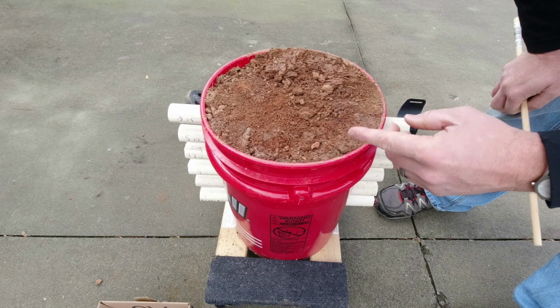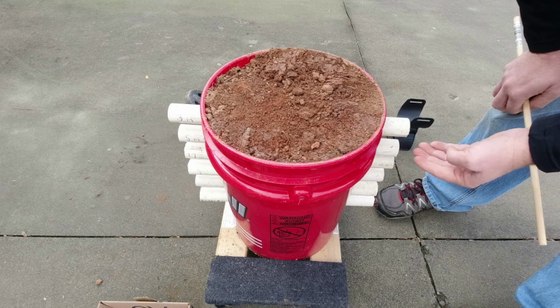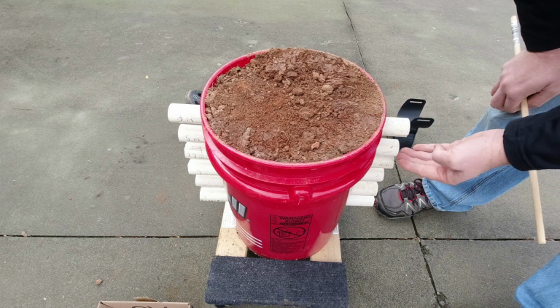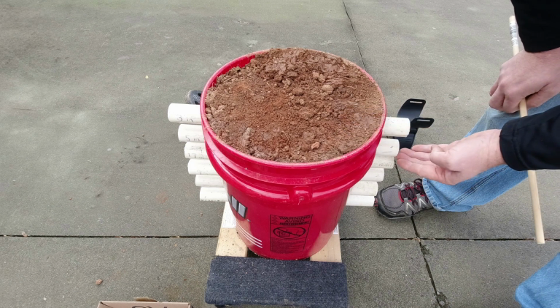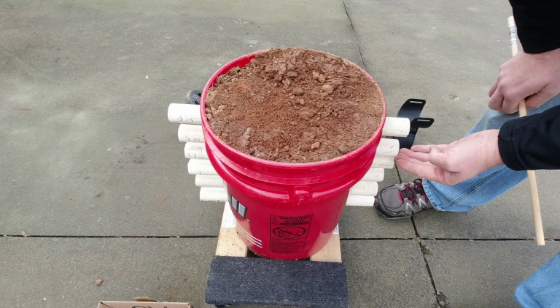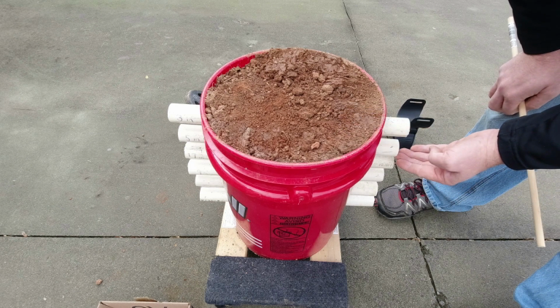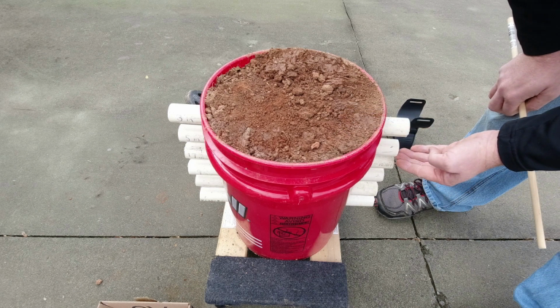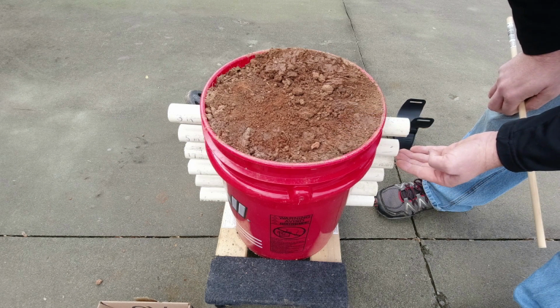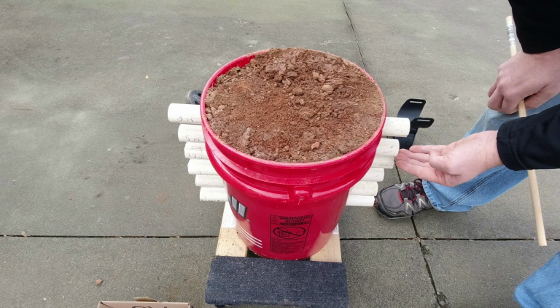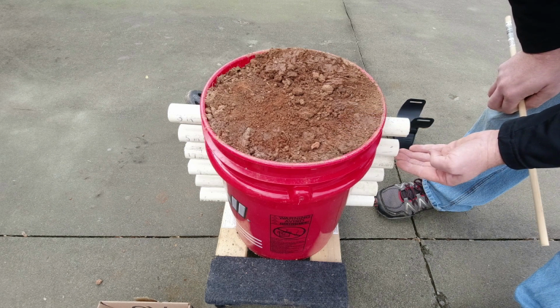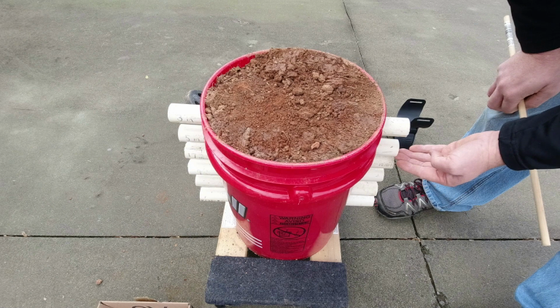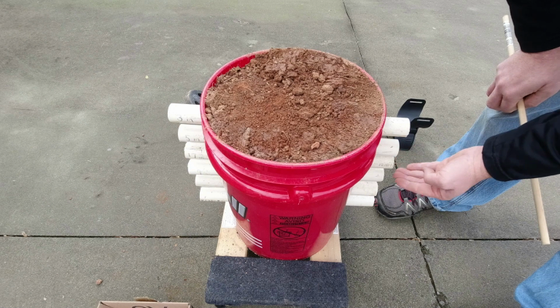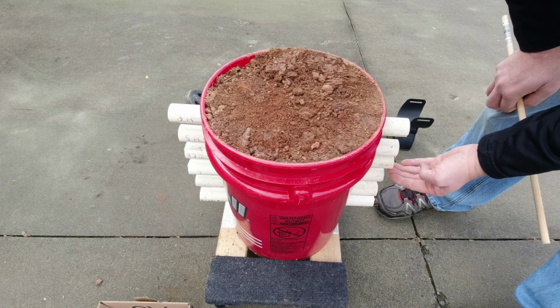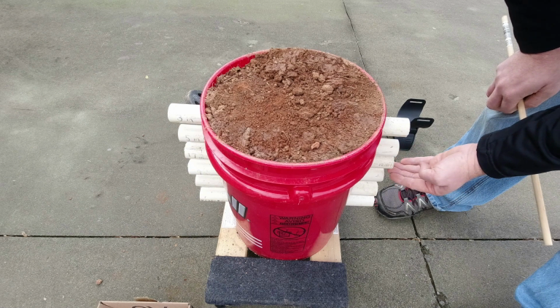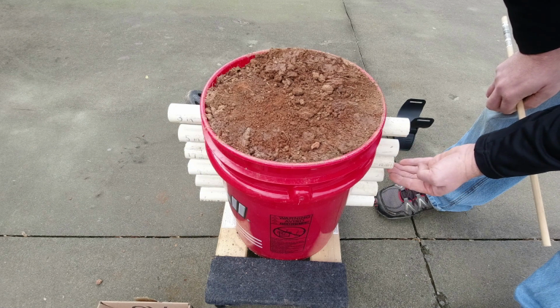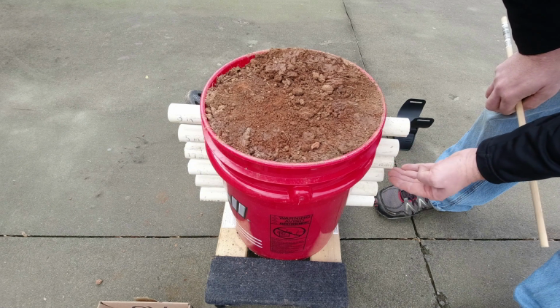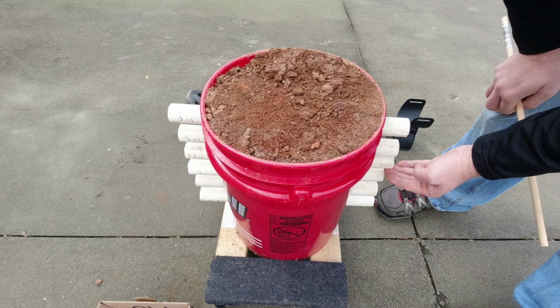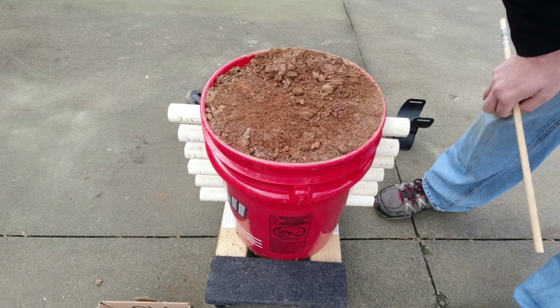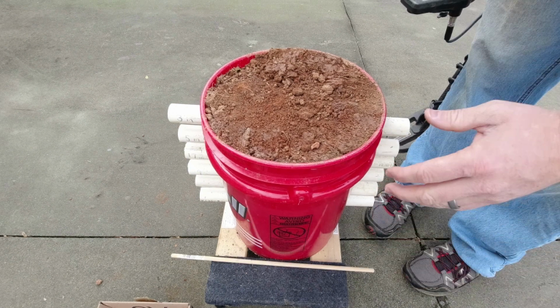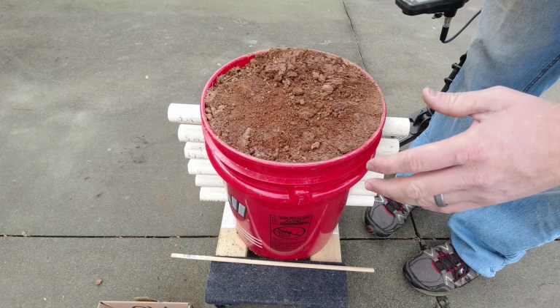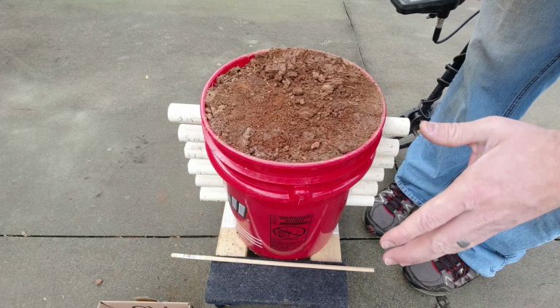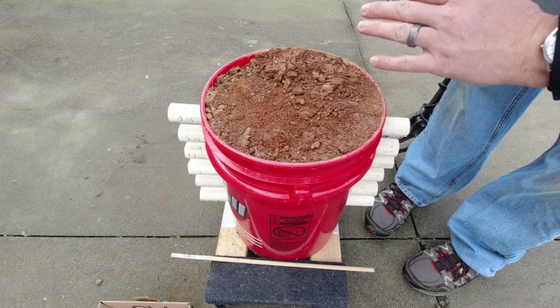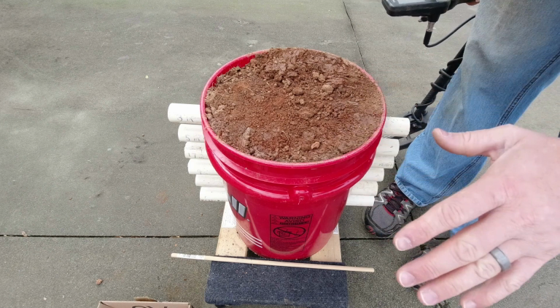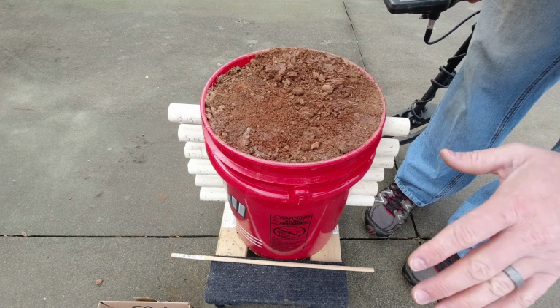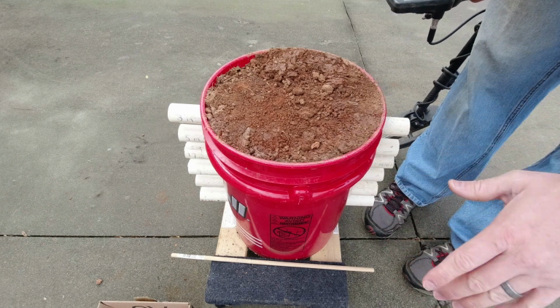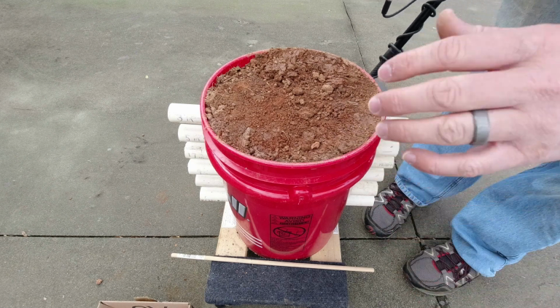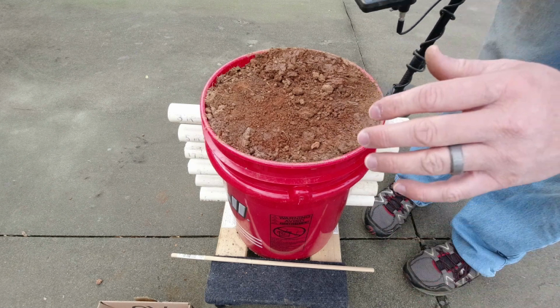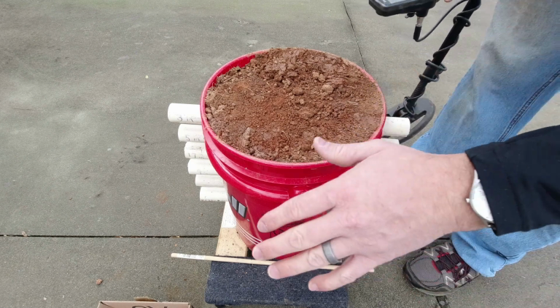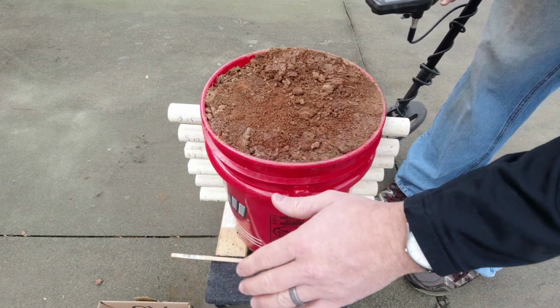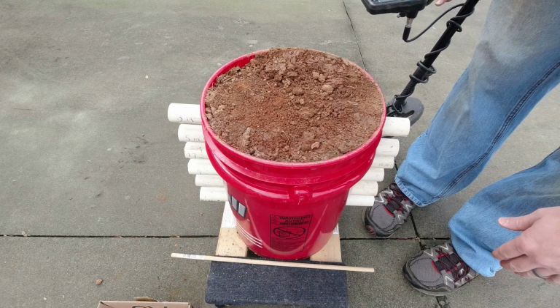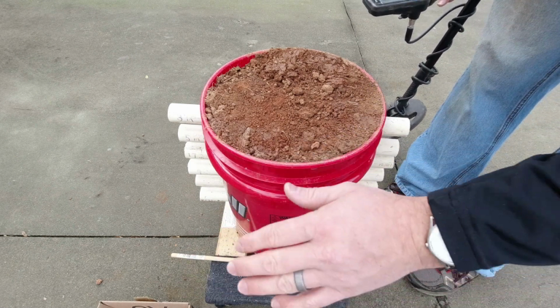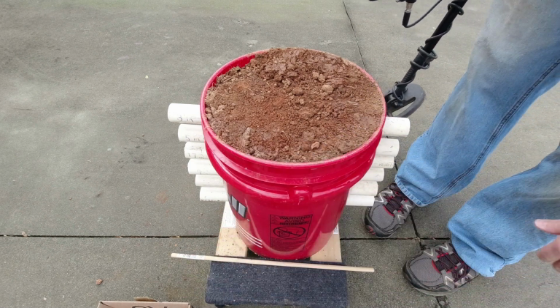That was the dime at five inches. Now dropping it to seven inches just to confirm — I anticipate you won't hear a thing, just as we didn't hear much from the others at that depth.